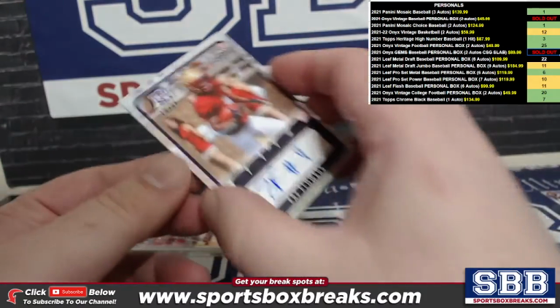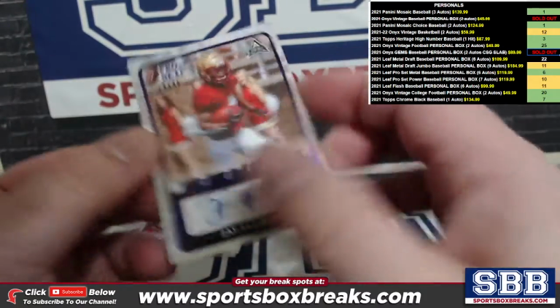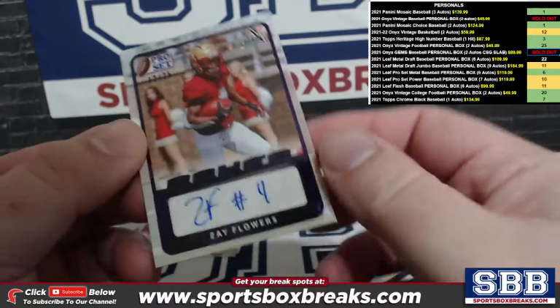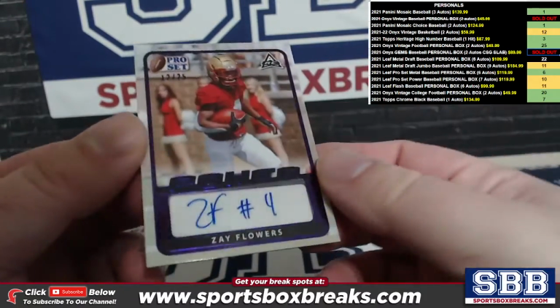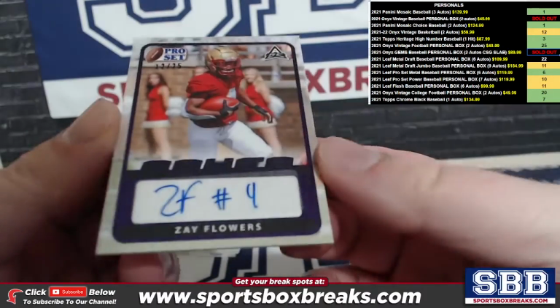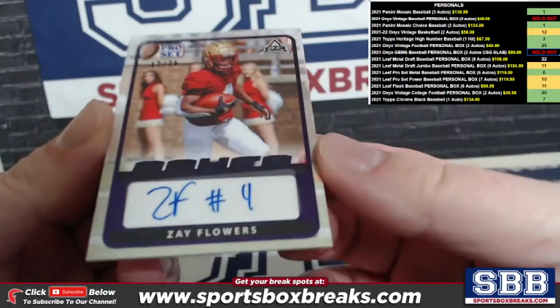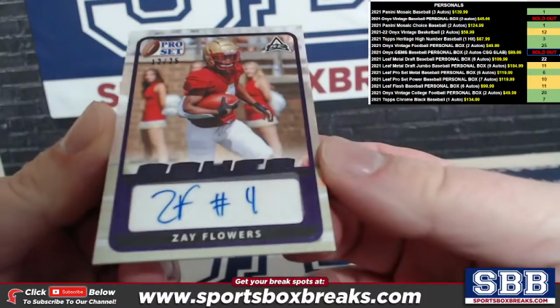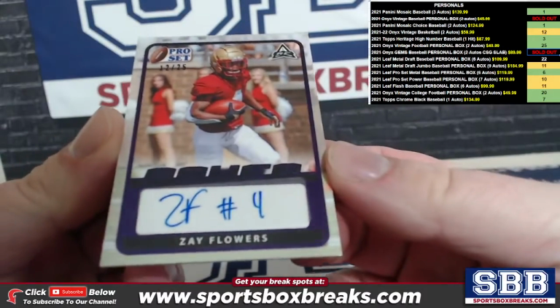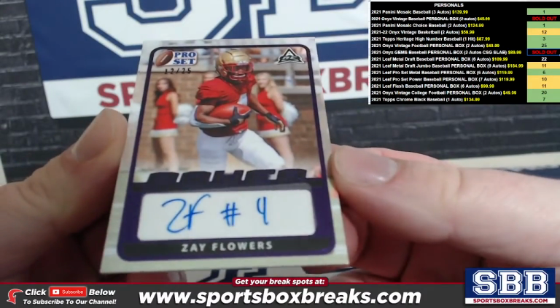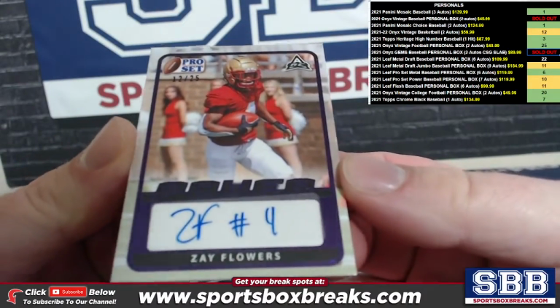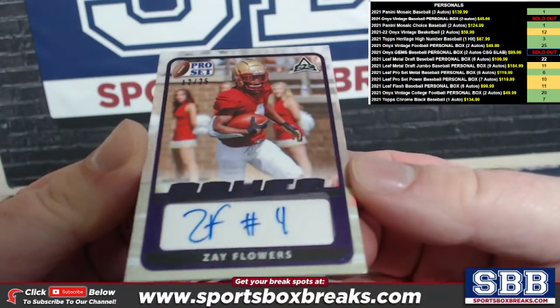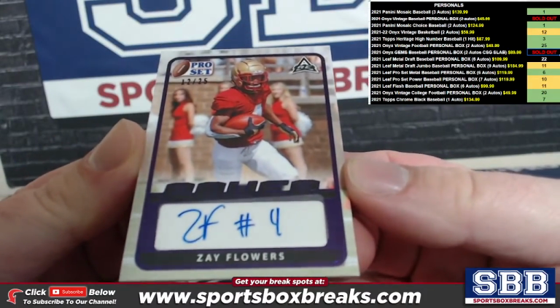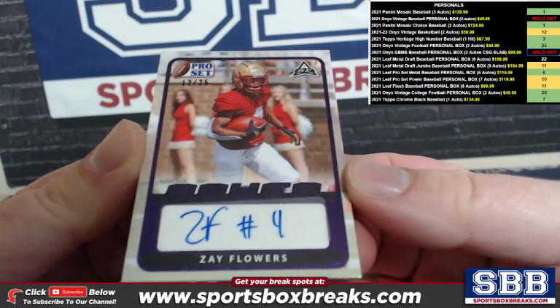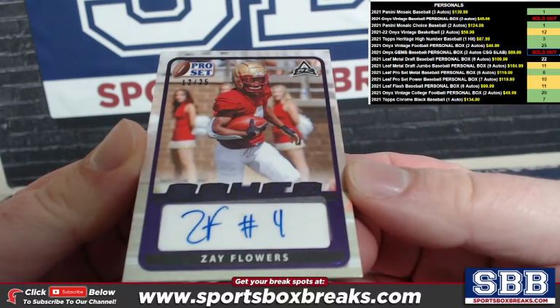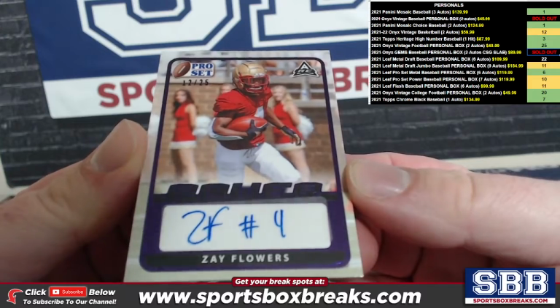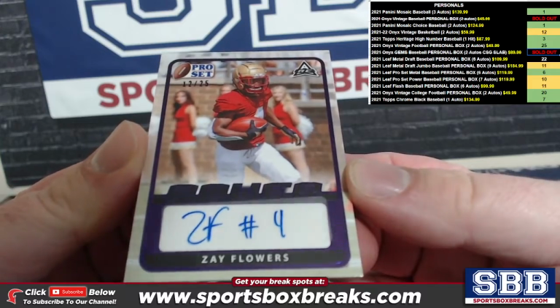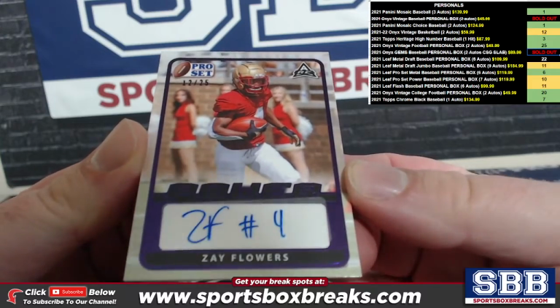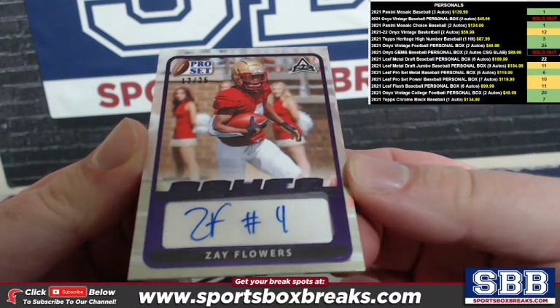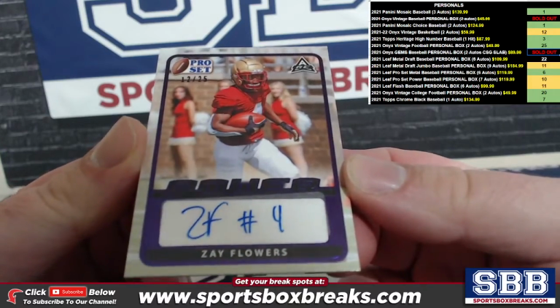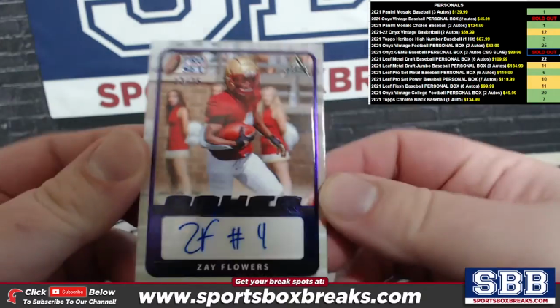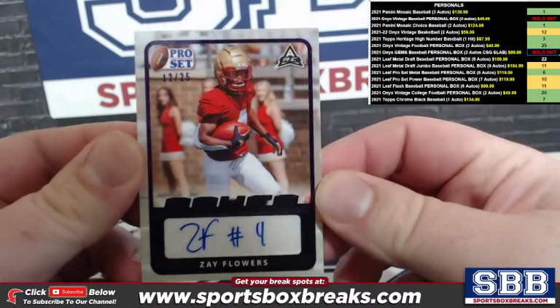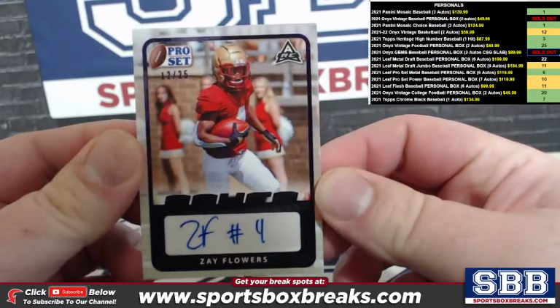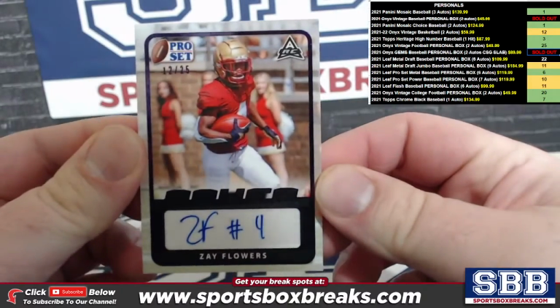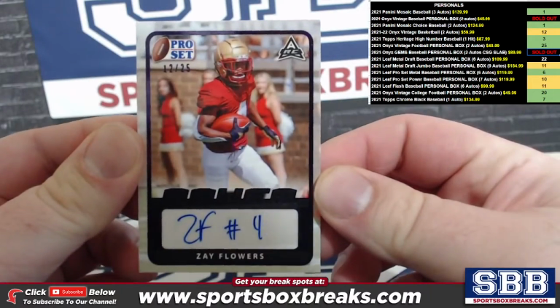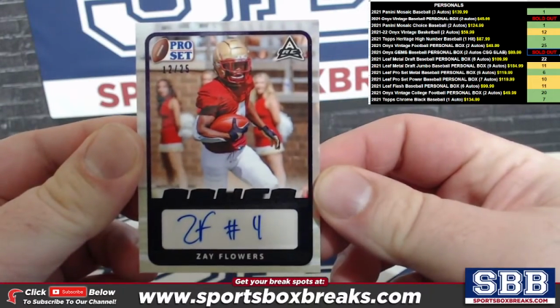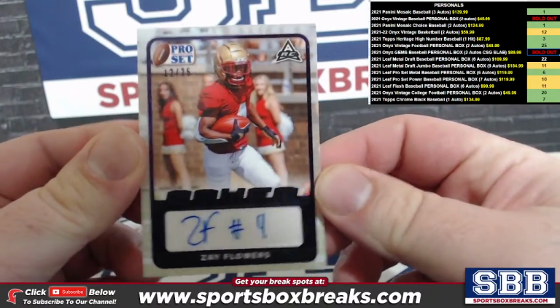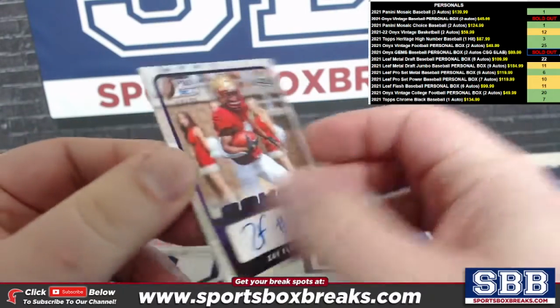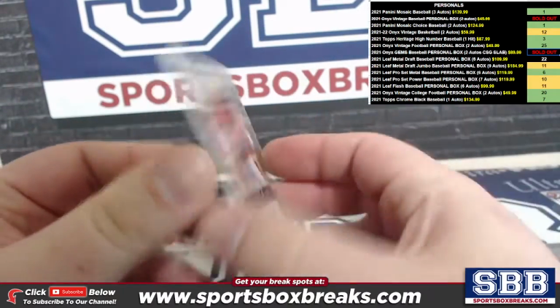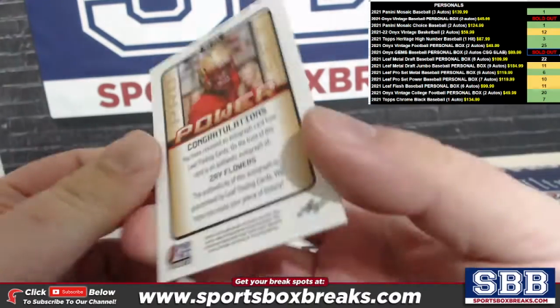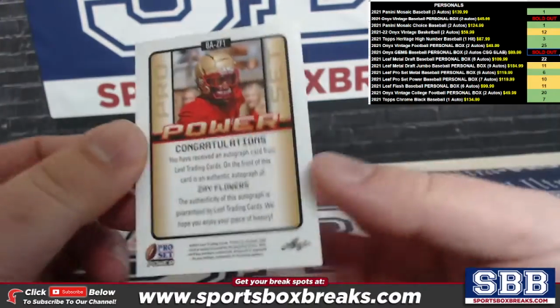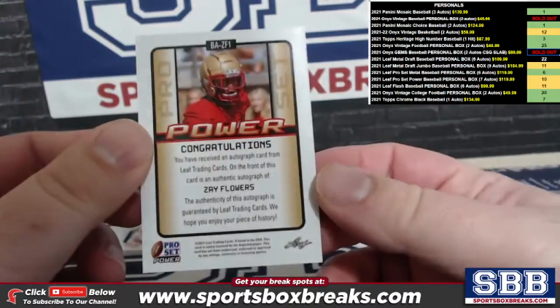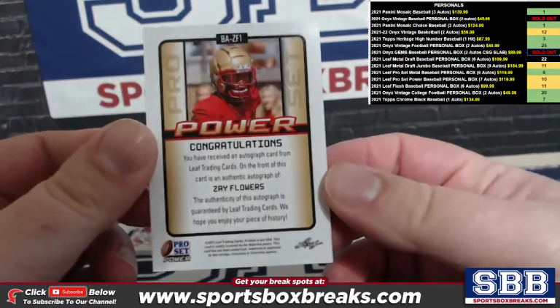Follow that up with a purple 12 of 25 Zay Flowers — purple 12 of 25 Zay Flowers.